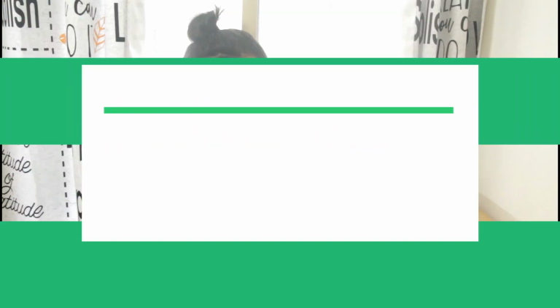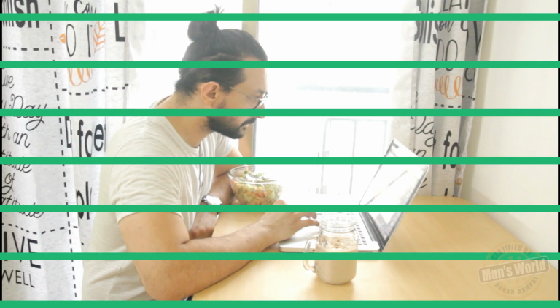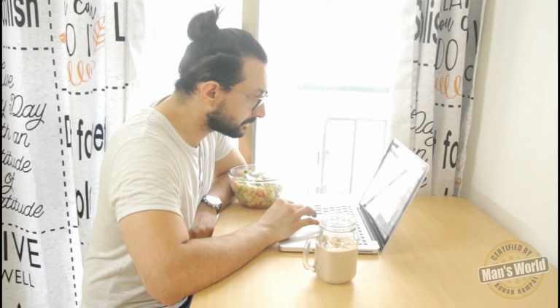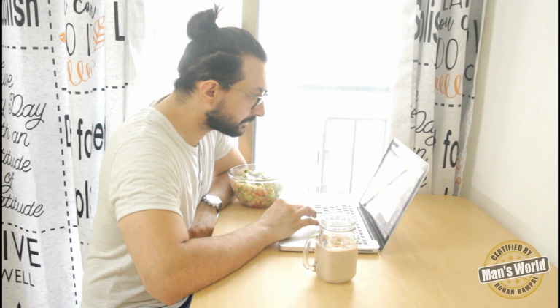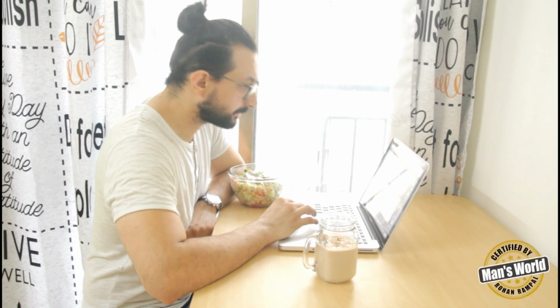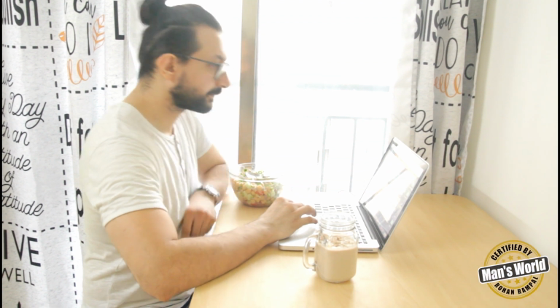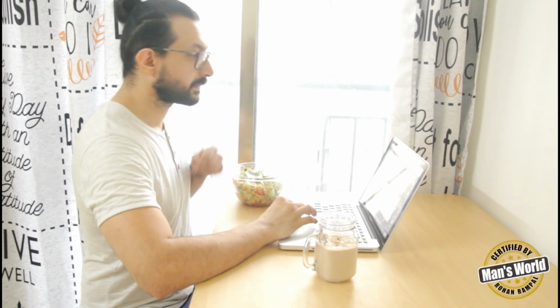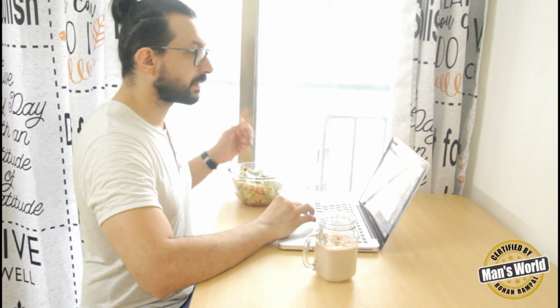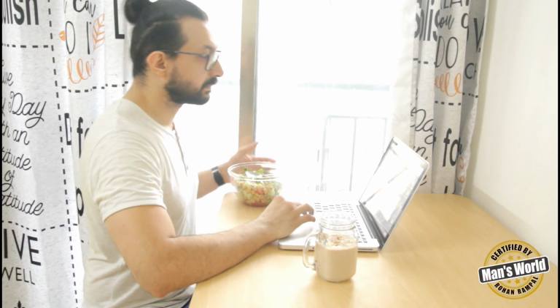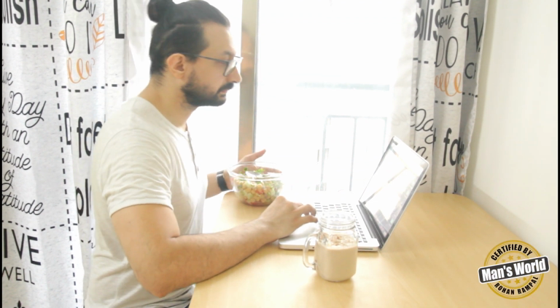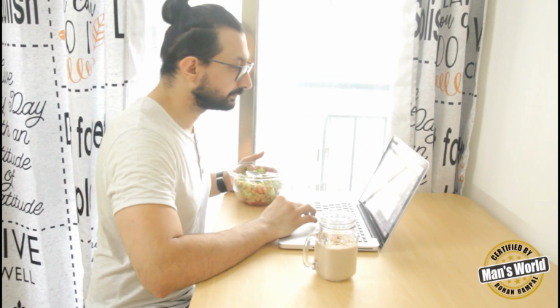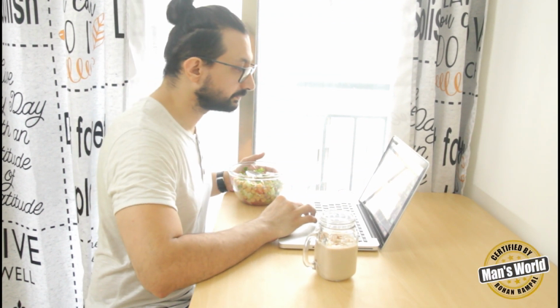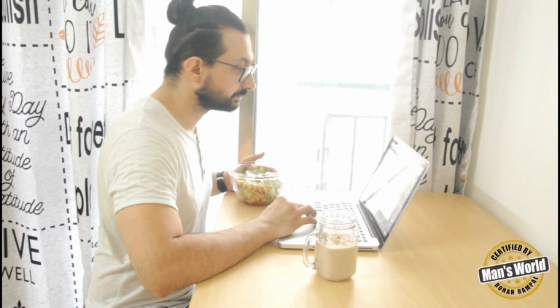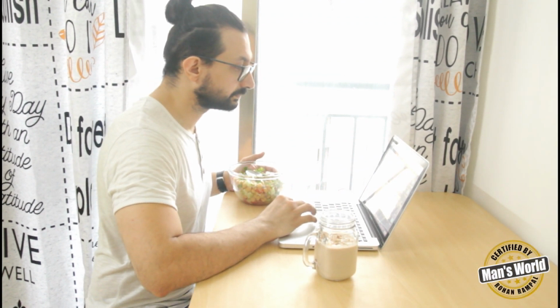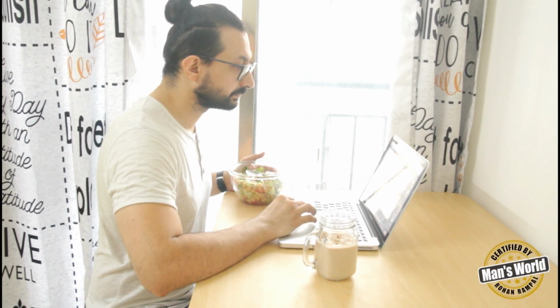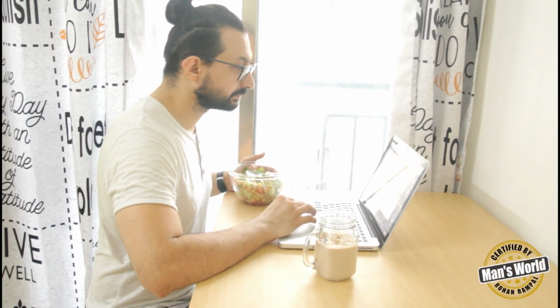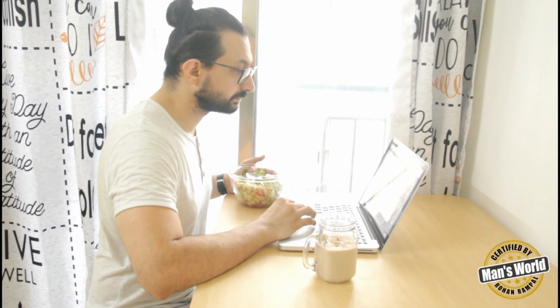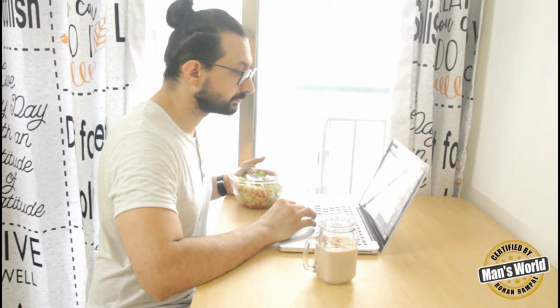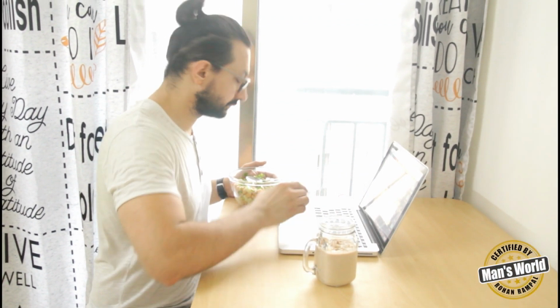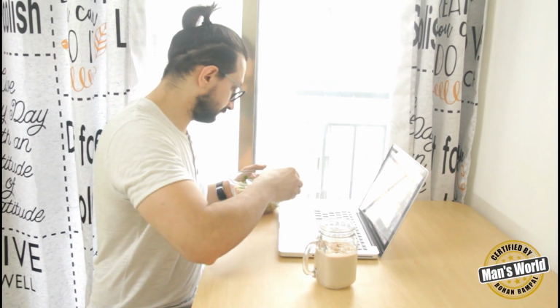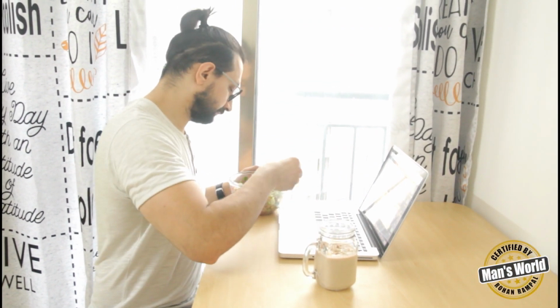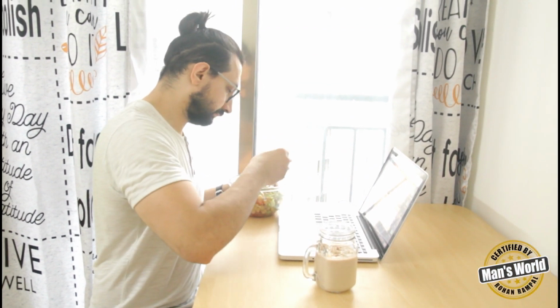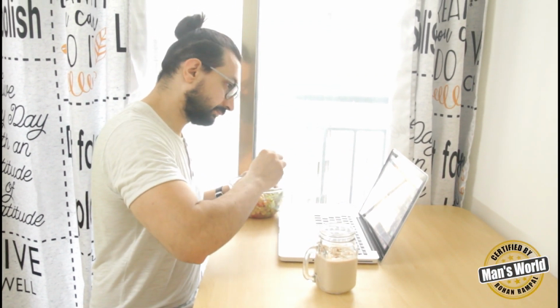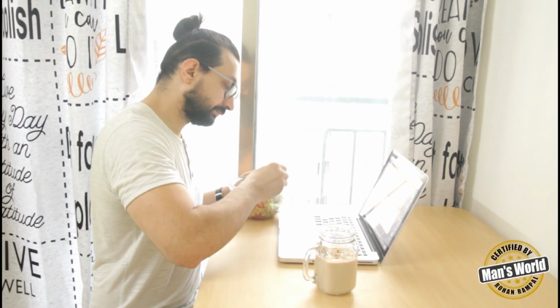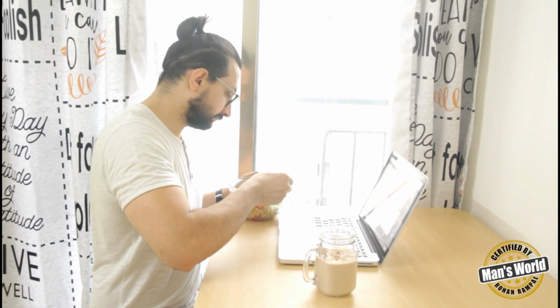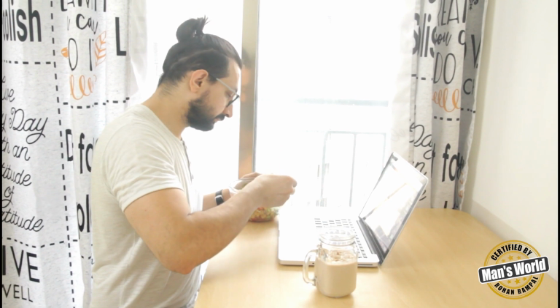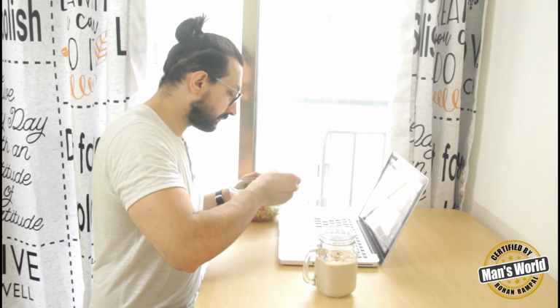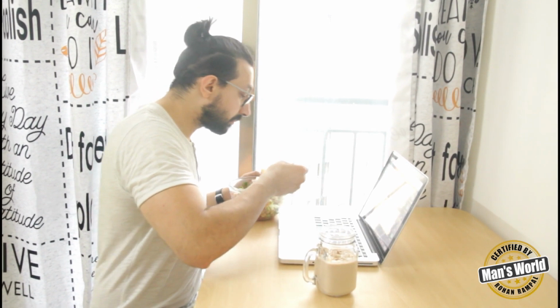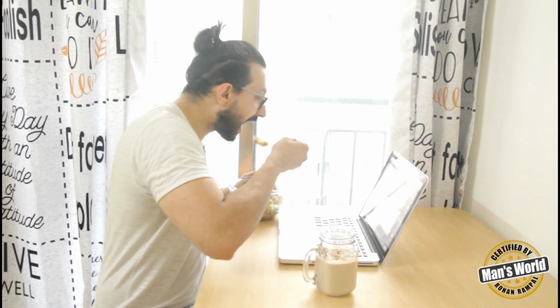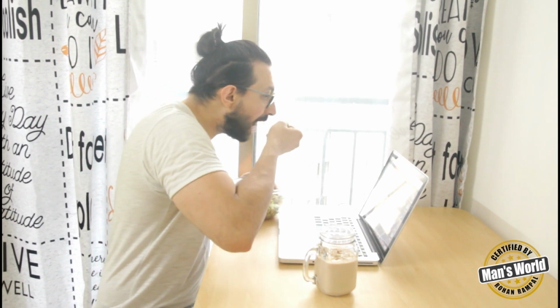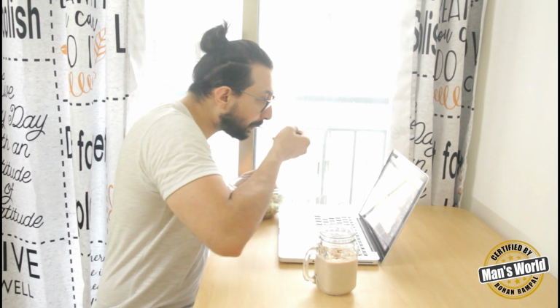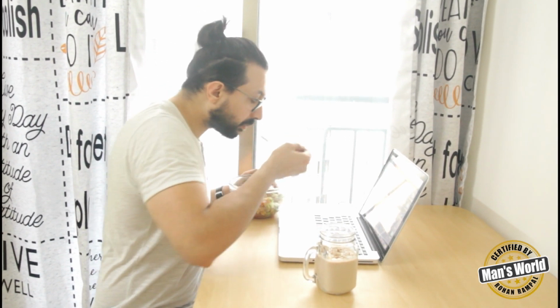Hi guys, welcome to my channel. This is Man's World with Rohan Rampal.